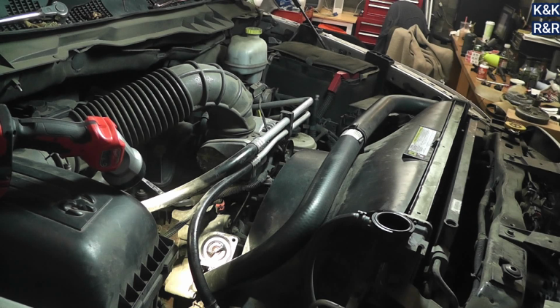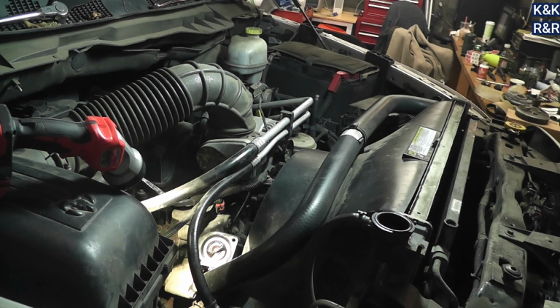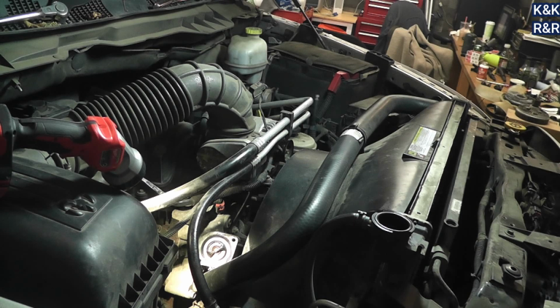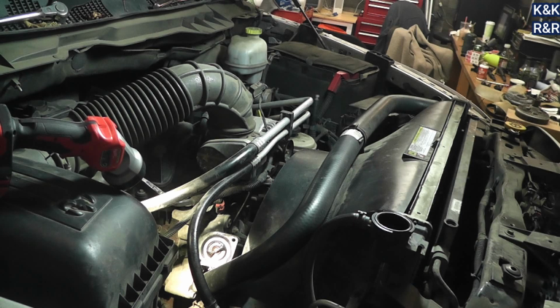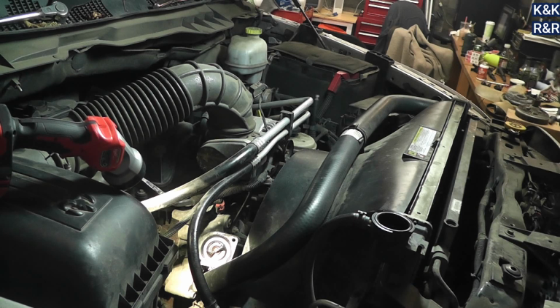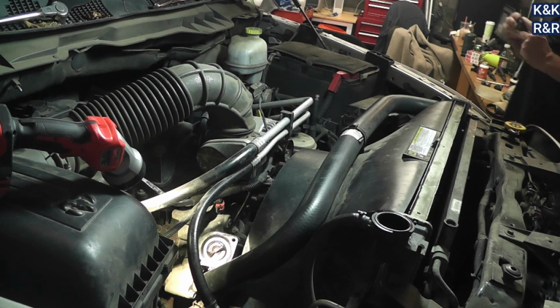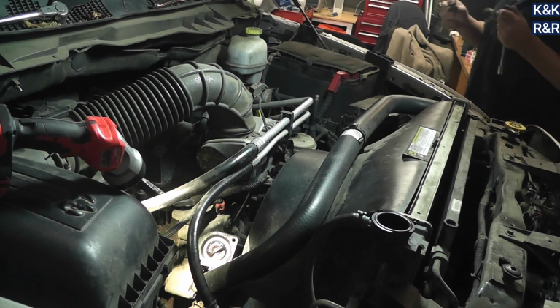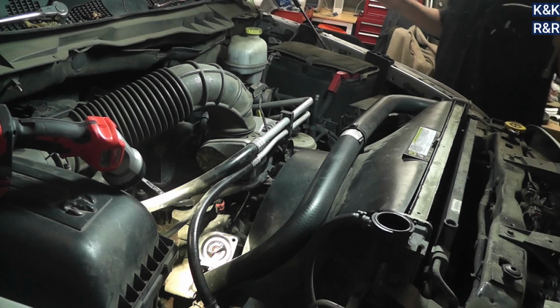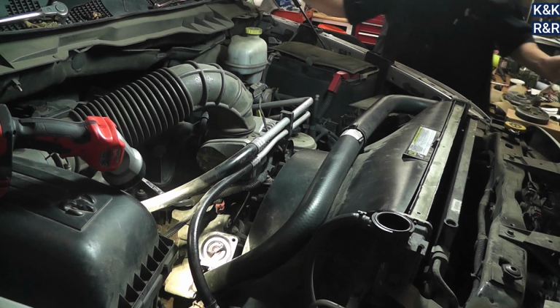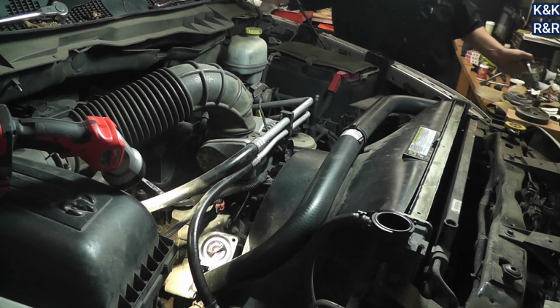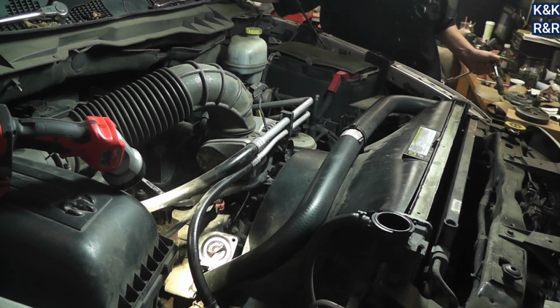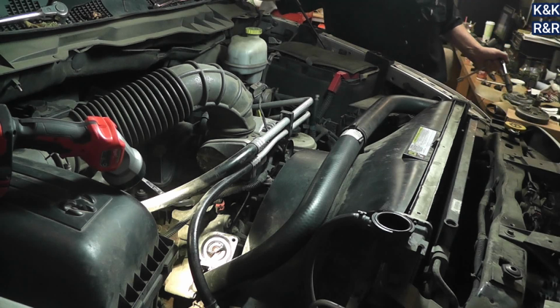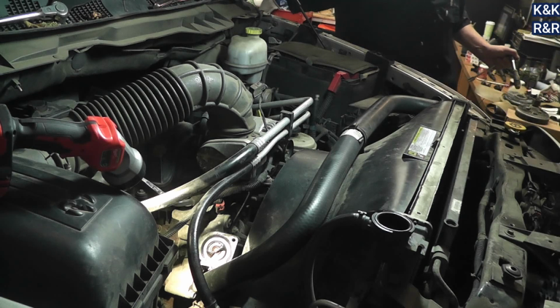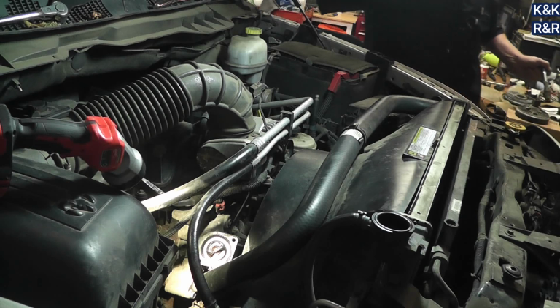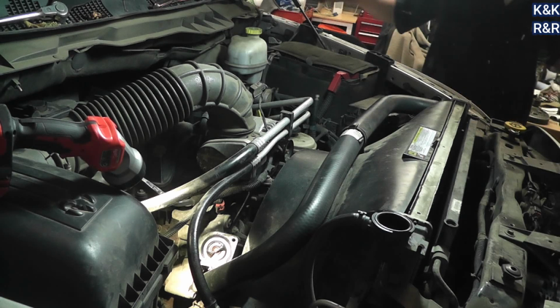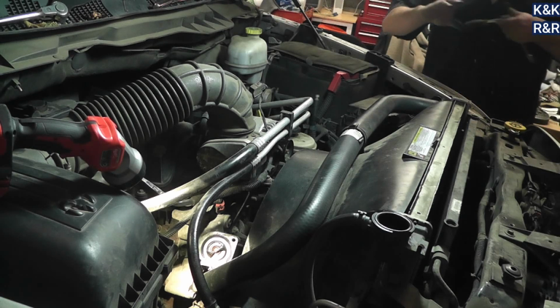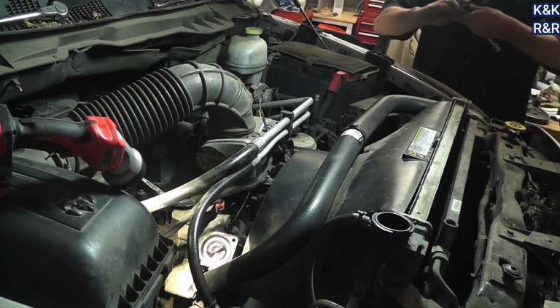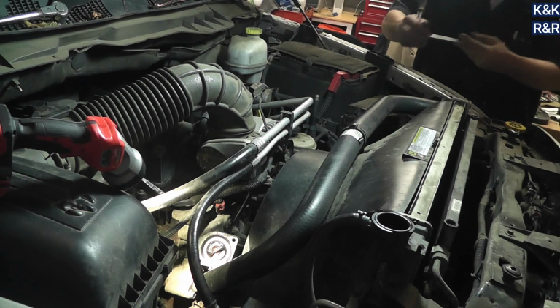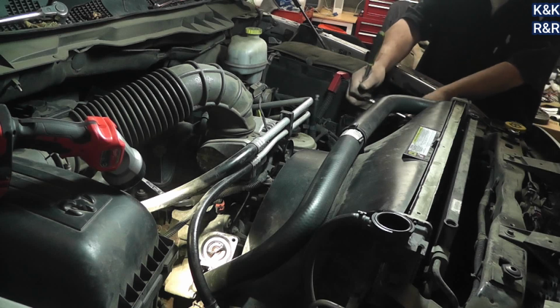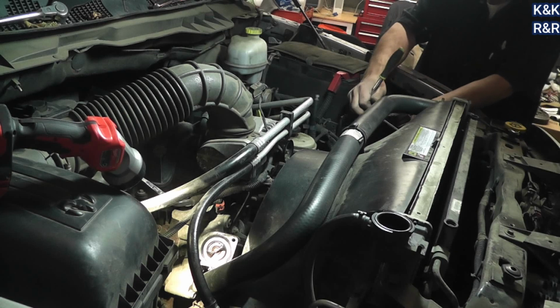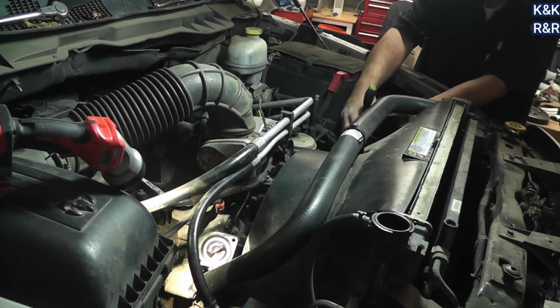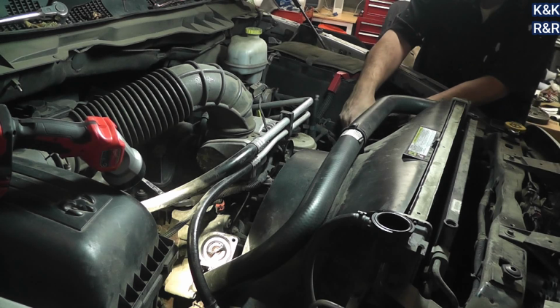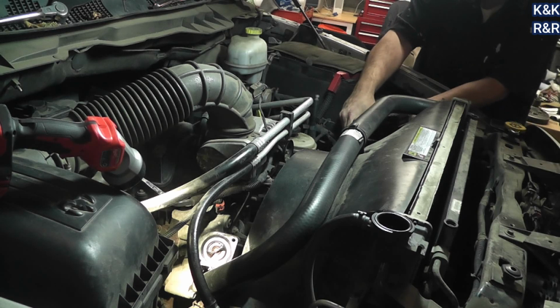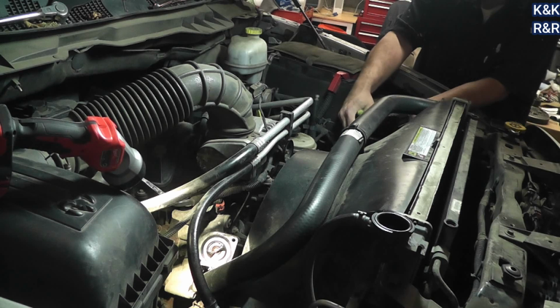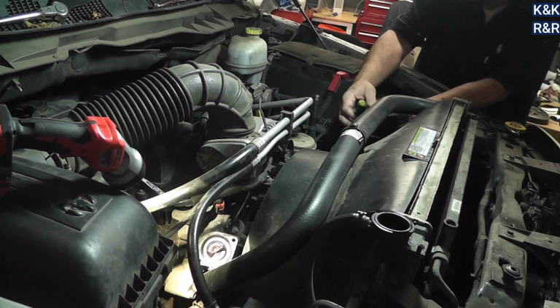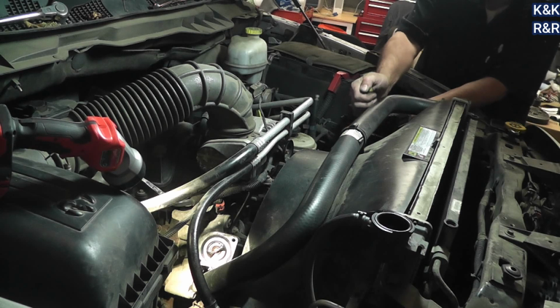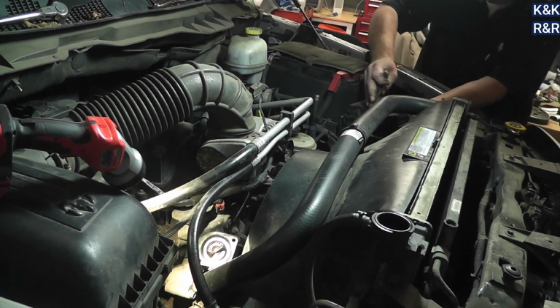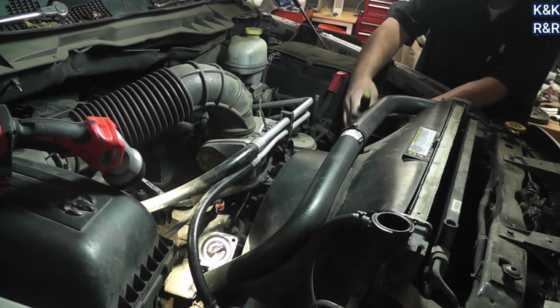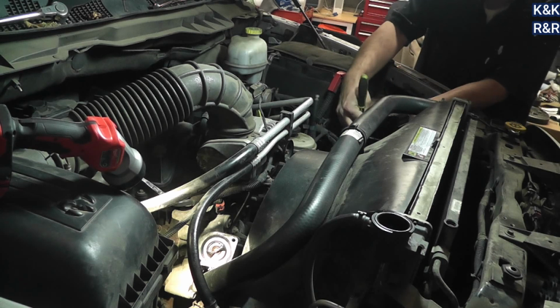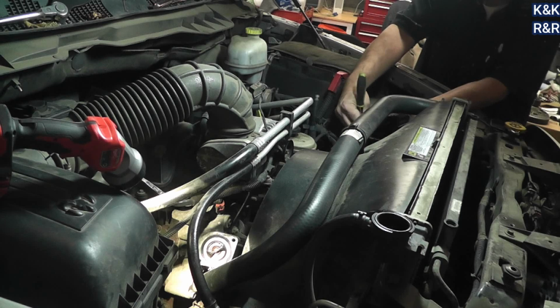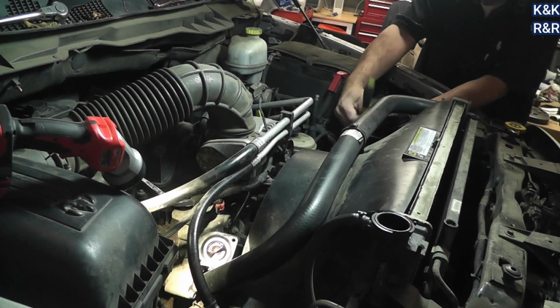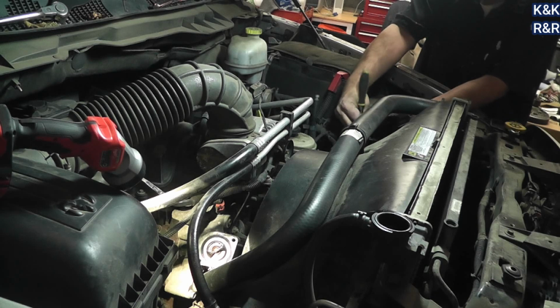That is the removal method for basically 2009 through 2019. I do know that at some point they did go to electric fan only, so you may not have a fan clutch. But if you do have the fan clutch, this is how it's done.